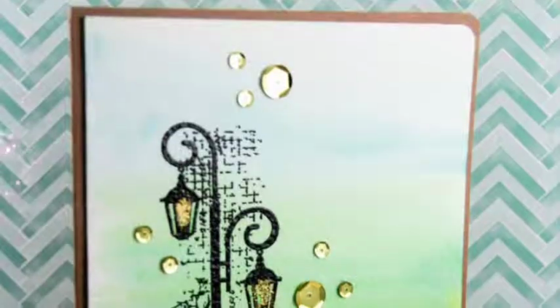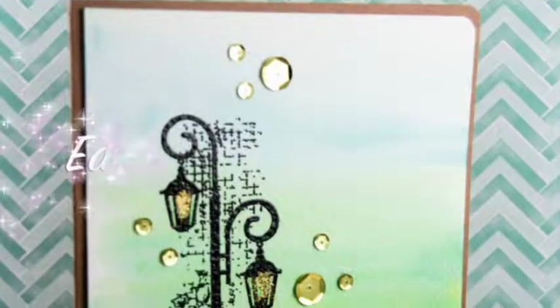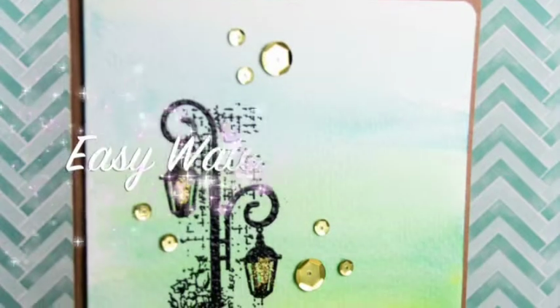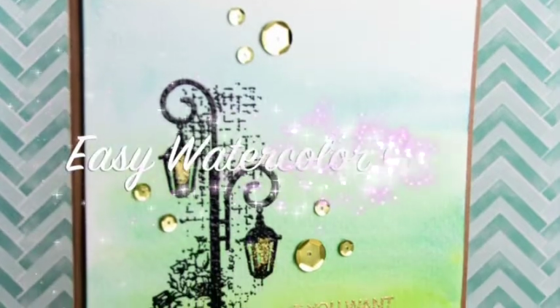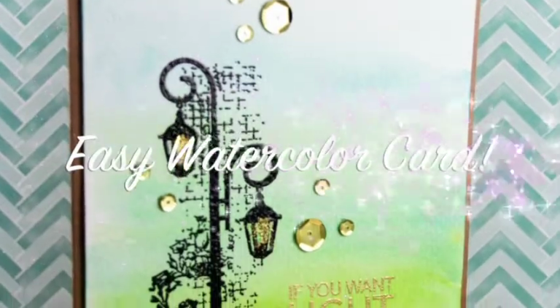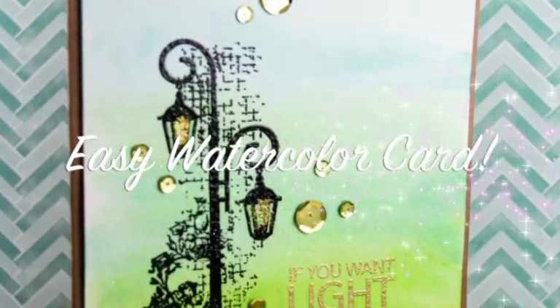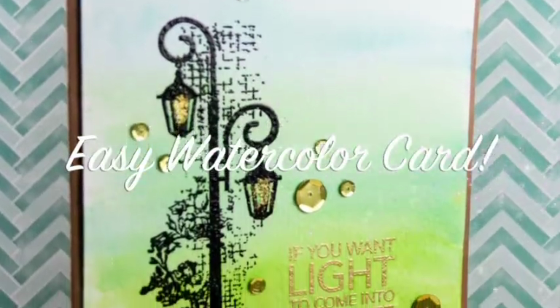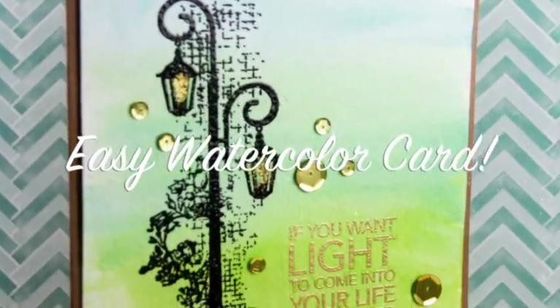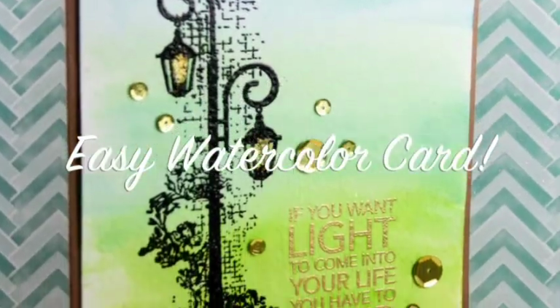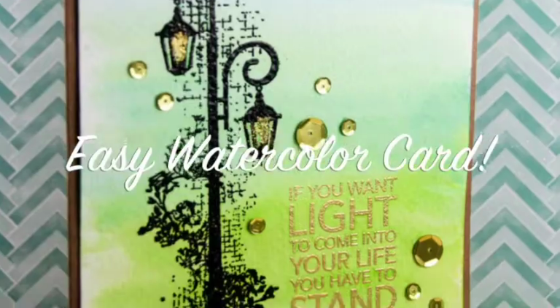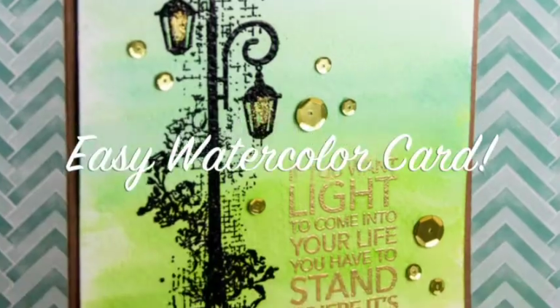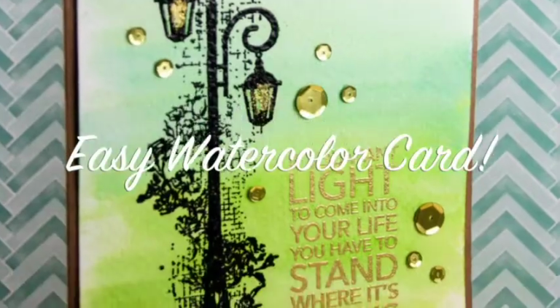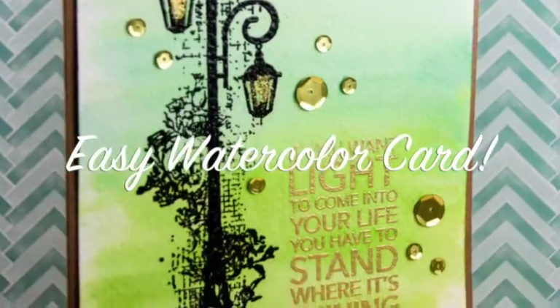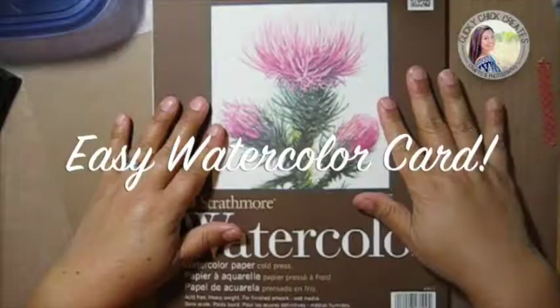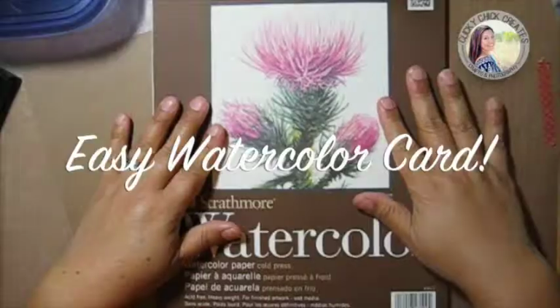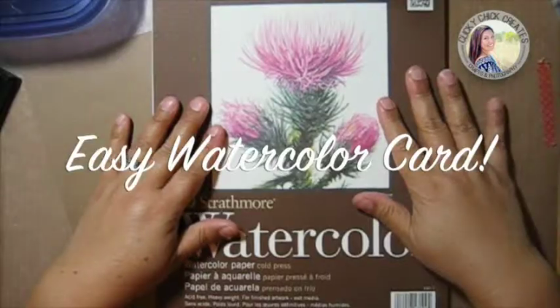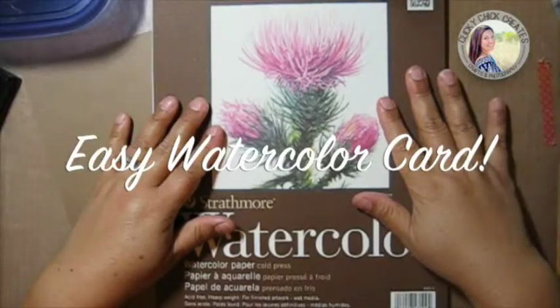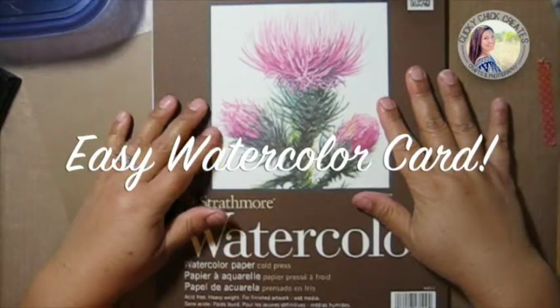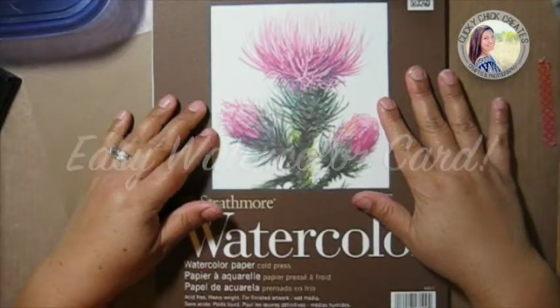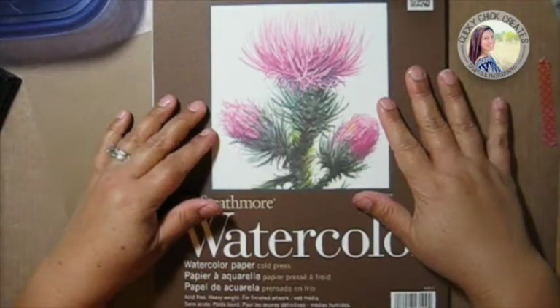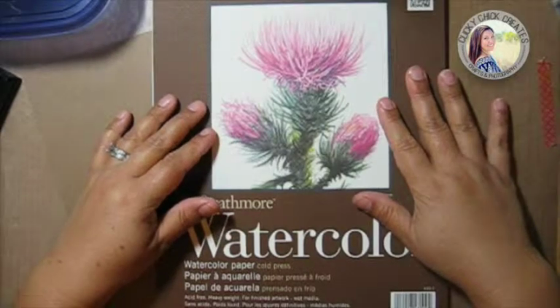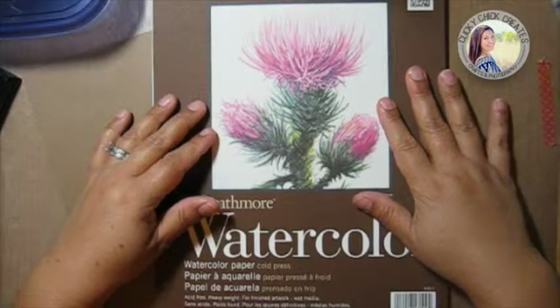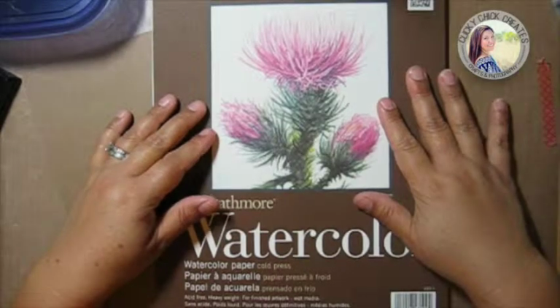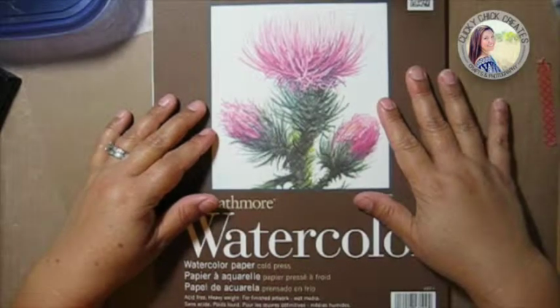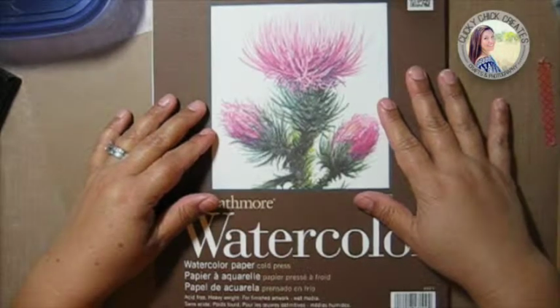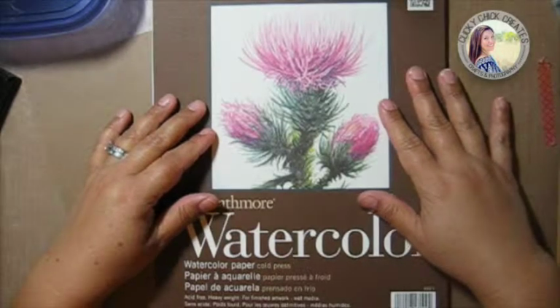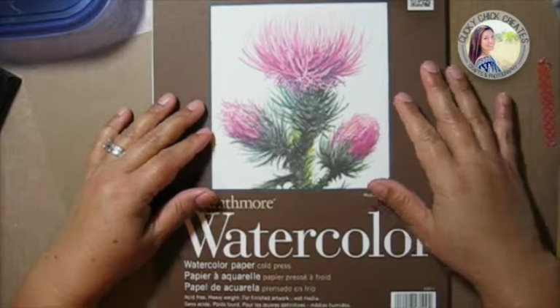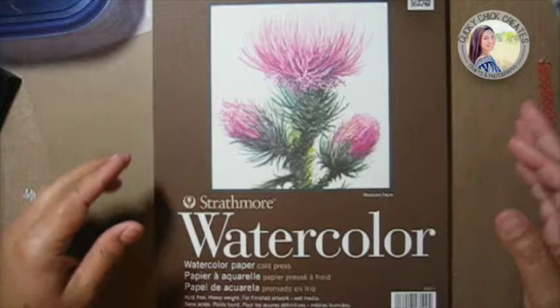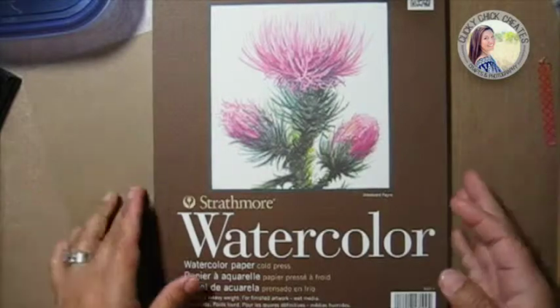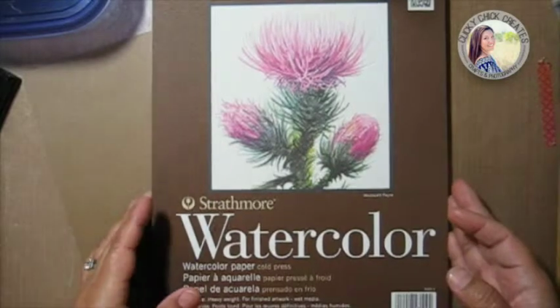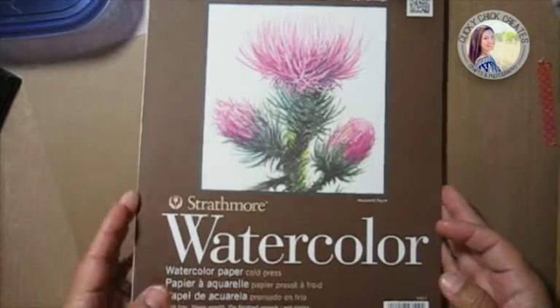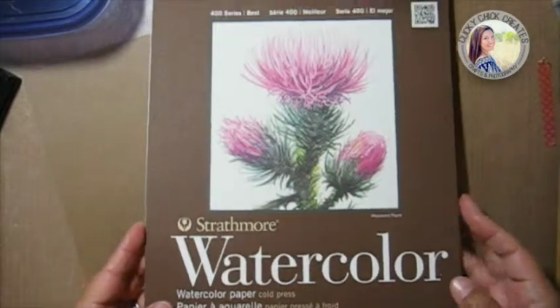Hi, this is Connie with Clicky Chick Create and I'm going to create a fun water card with you today for our Make It Monday post.